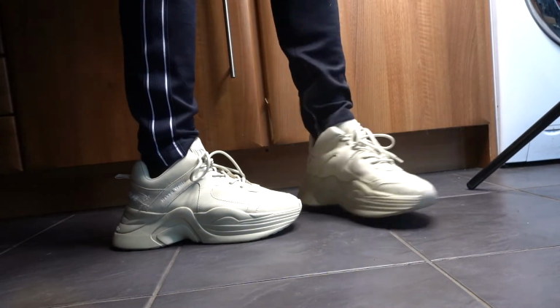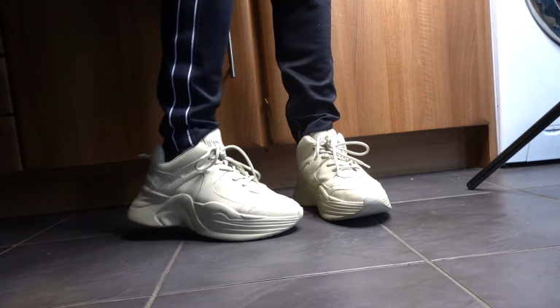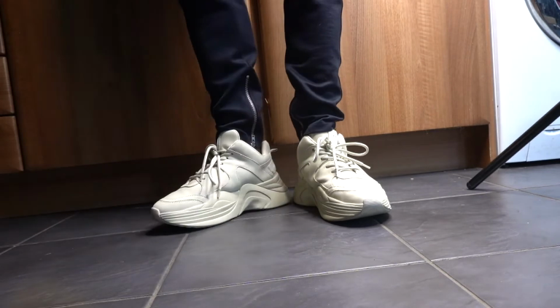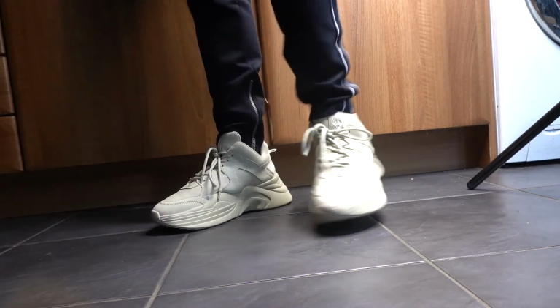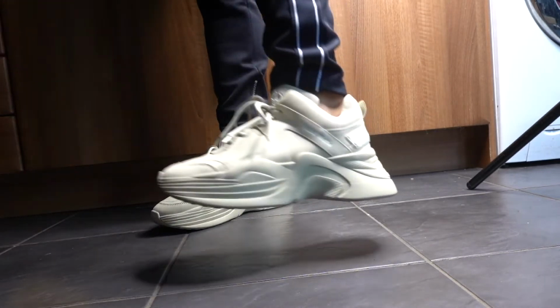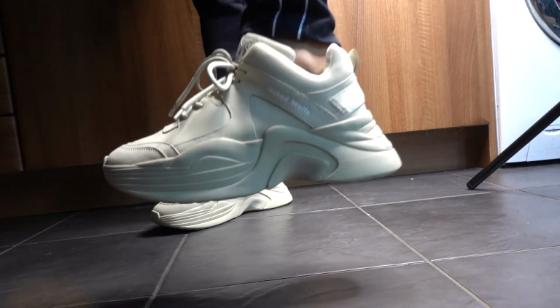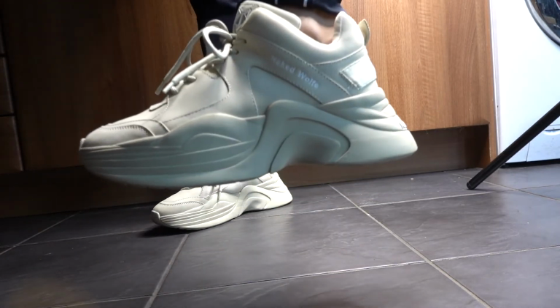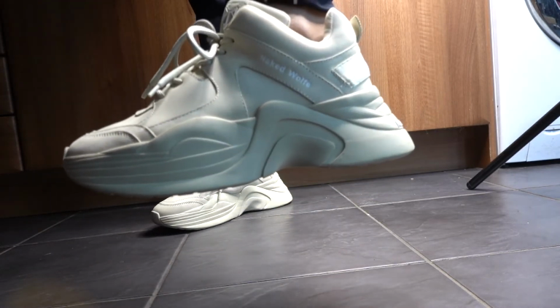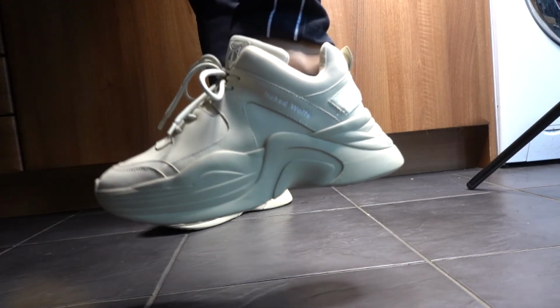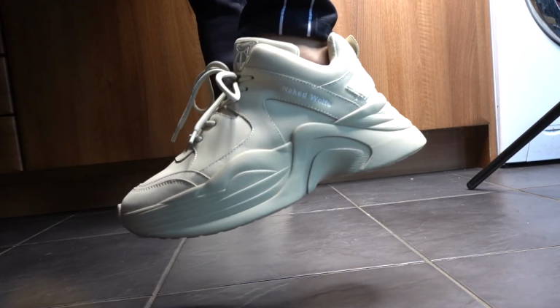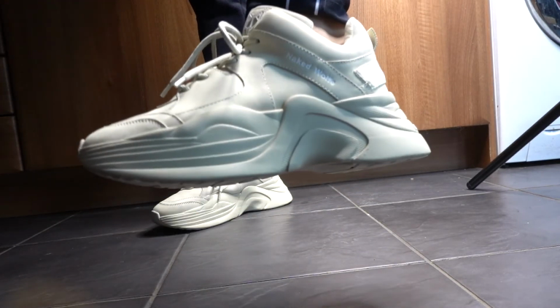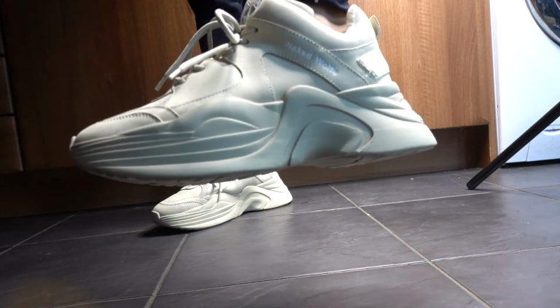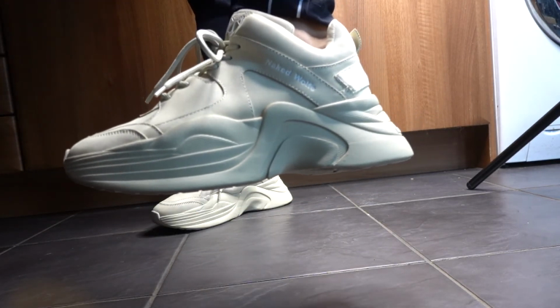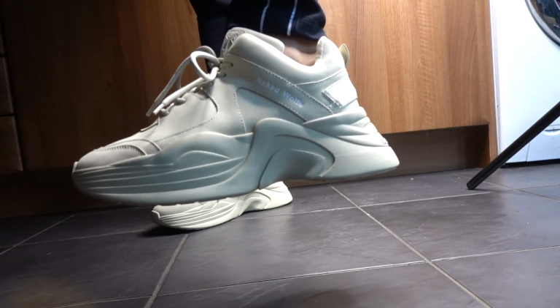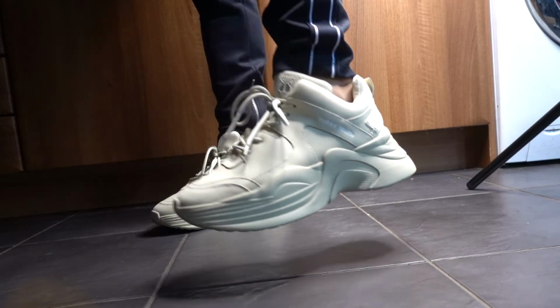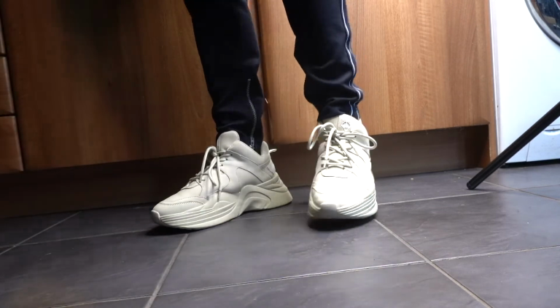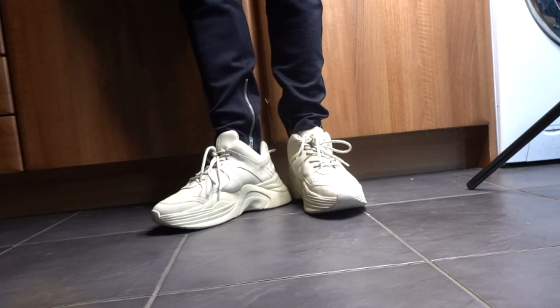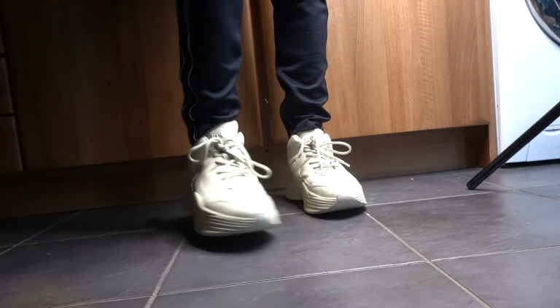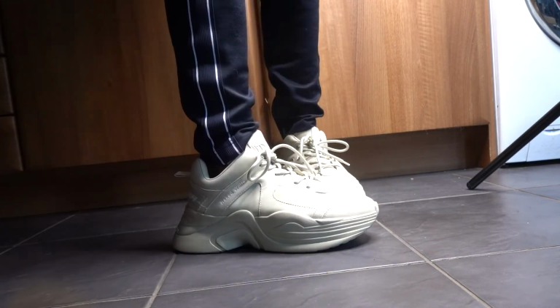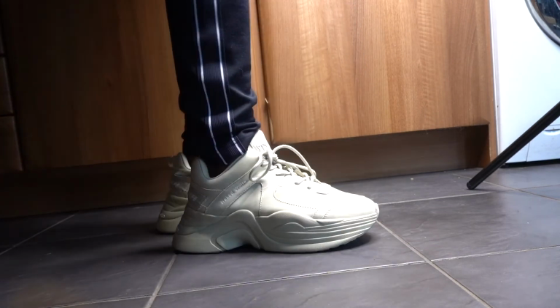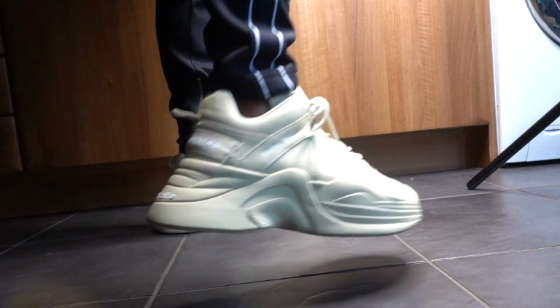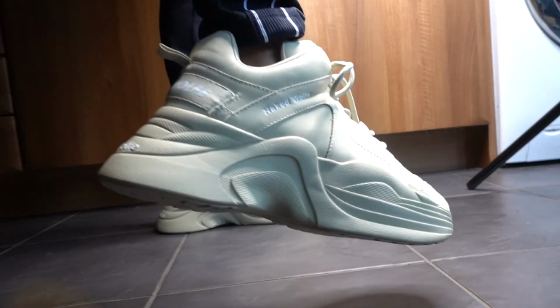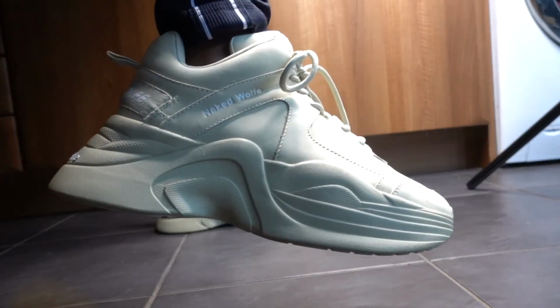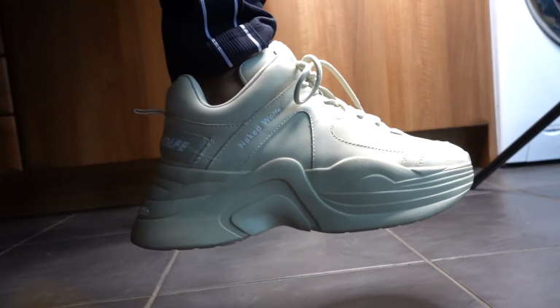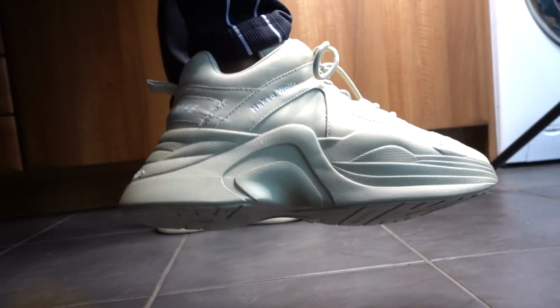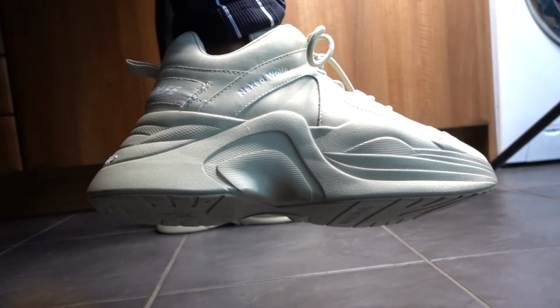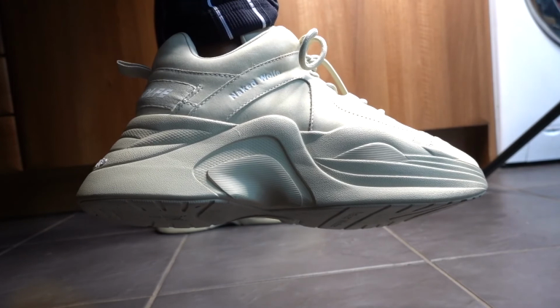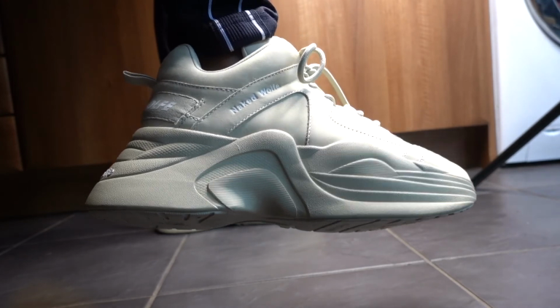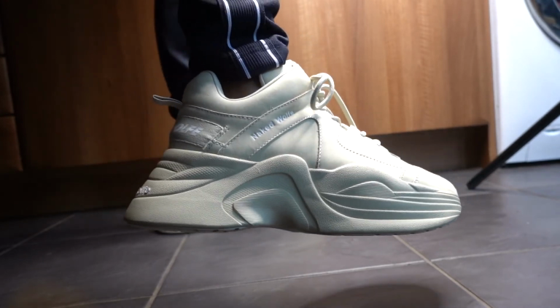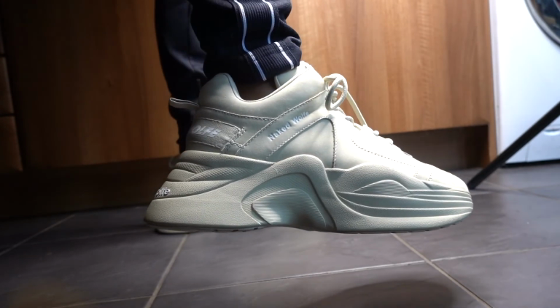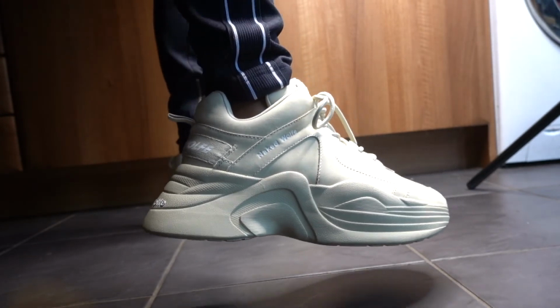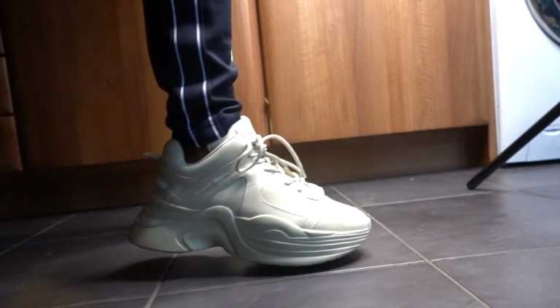I'll have to give these sneakers a 10 out of 10 because they're just so unique and so outstanding. I absolutely love them. I'll be getting more colorways in these soon, so make sure to subscribe to see them. Until next time — peace and love.